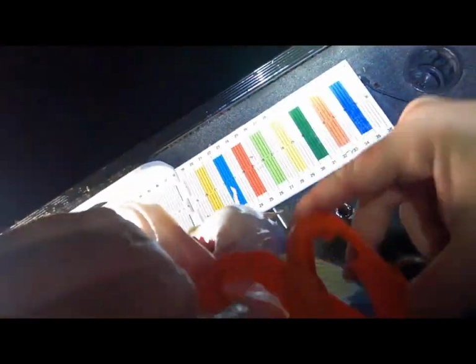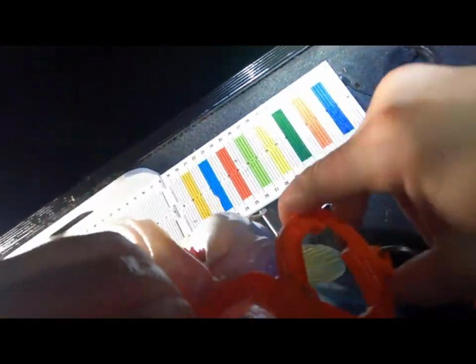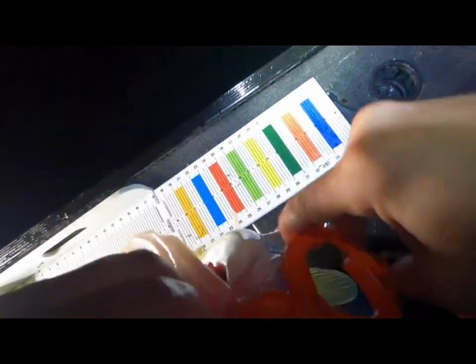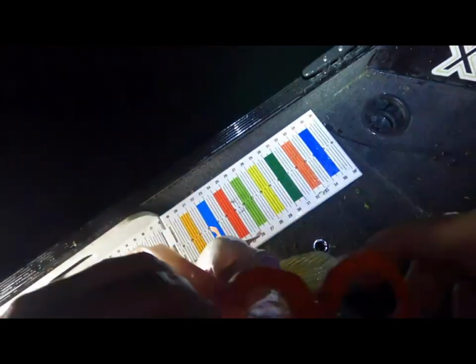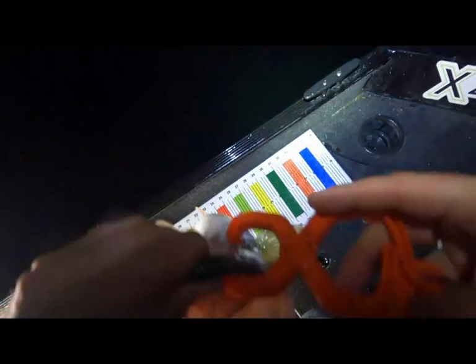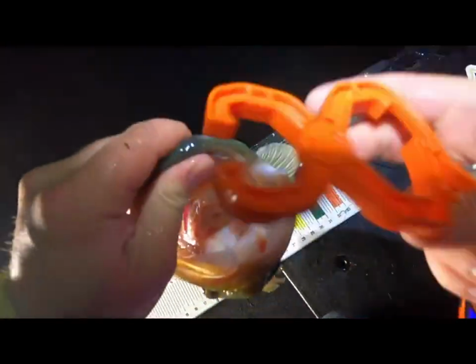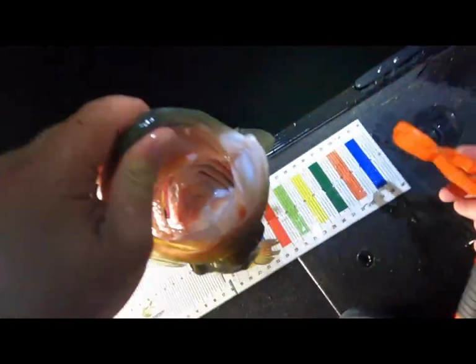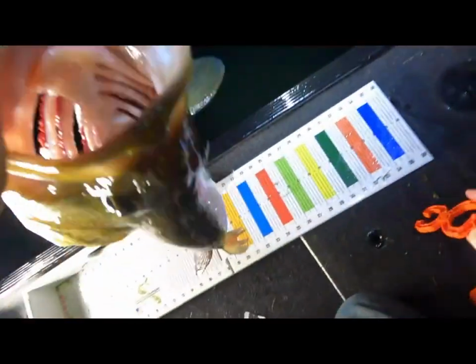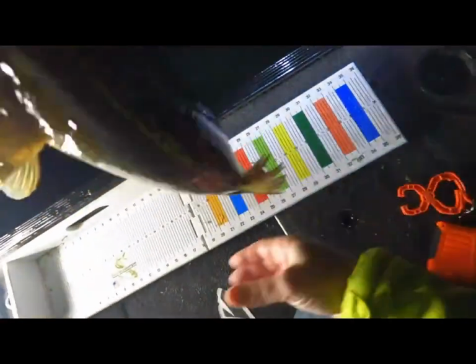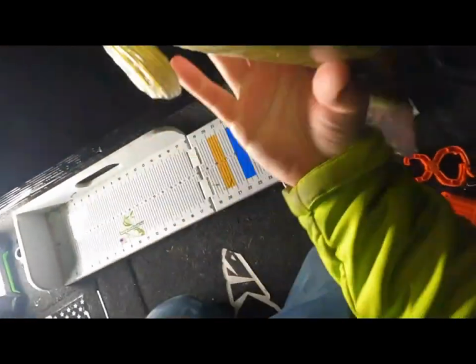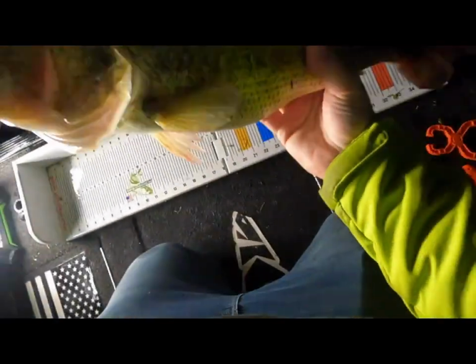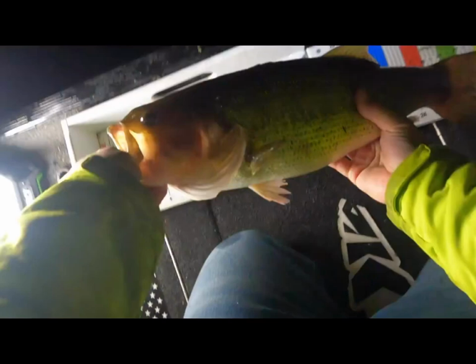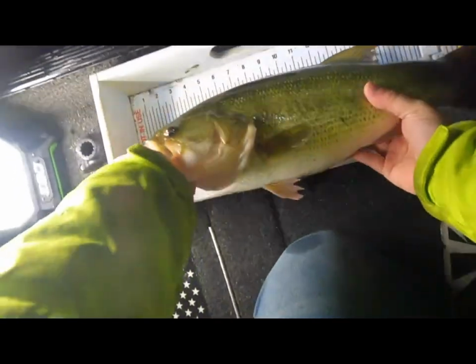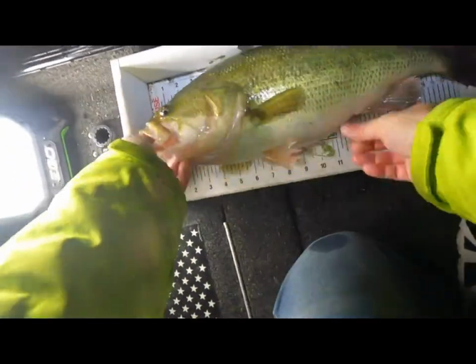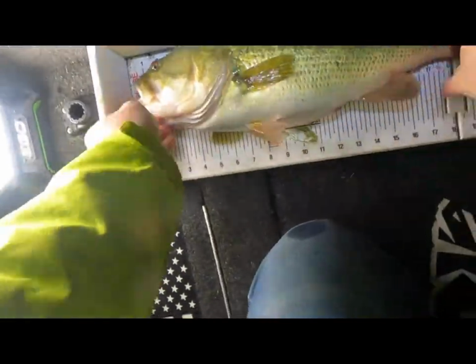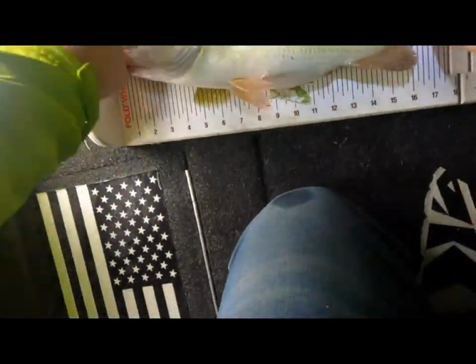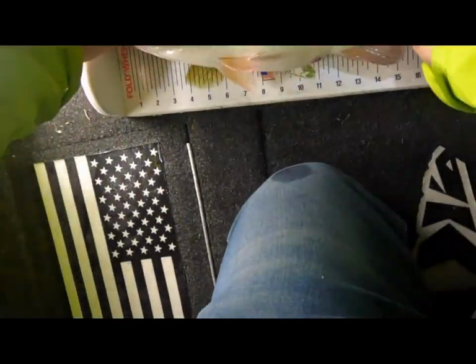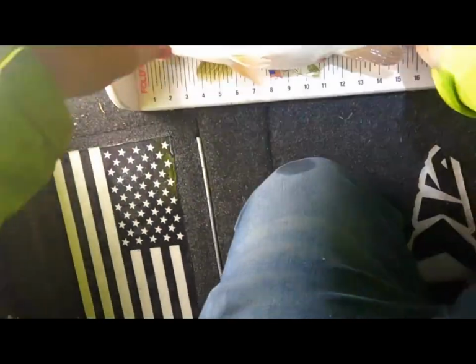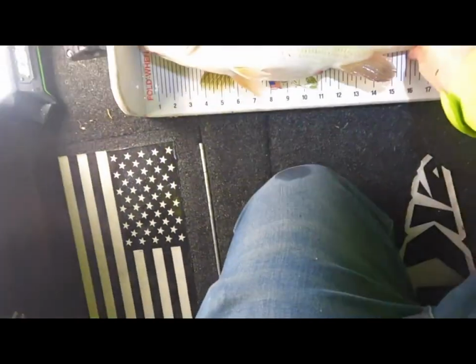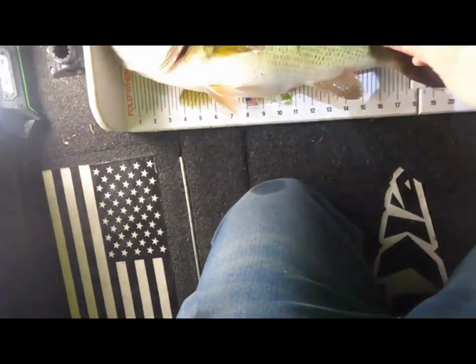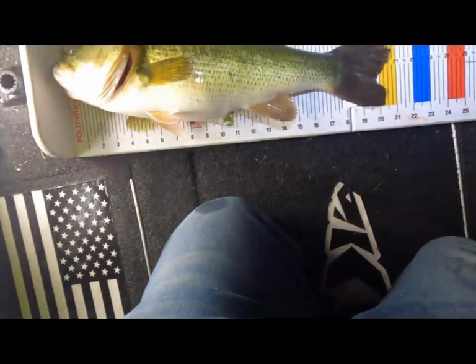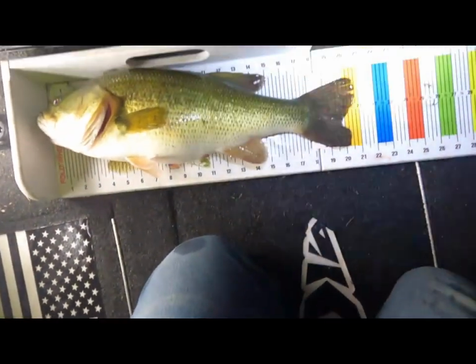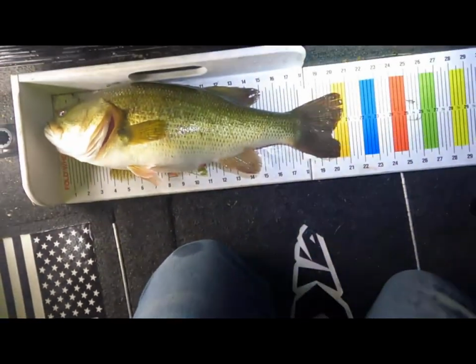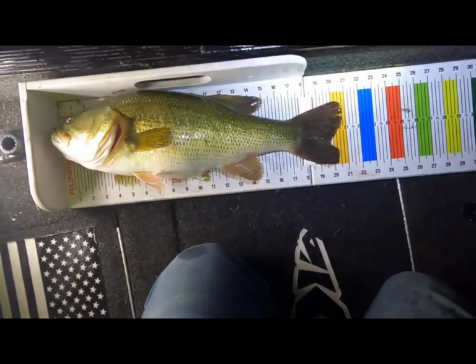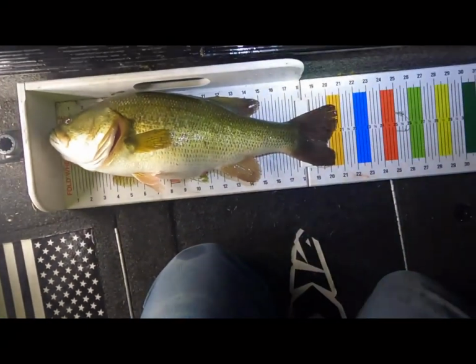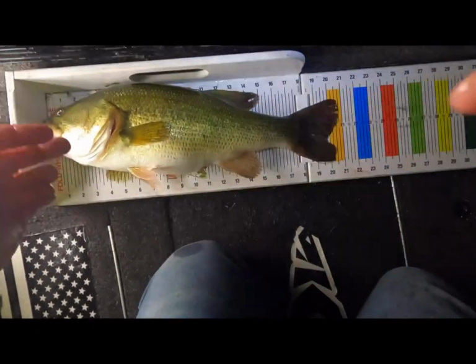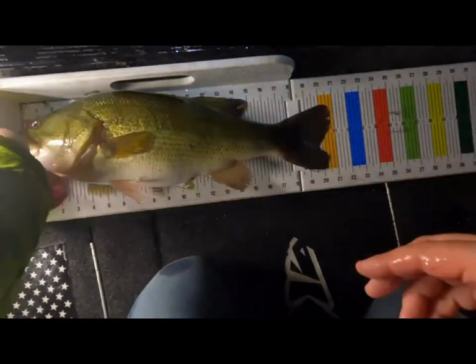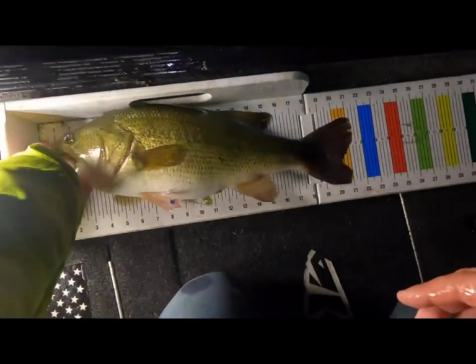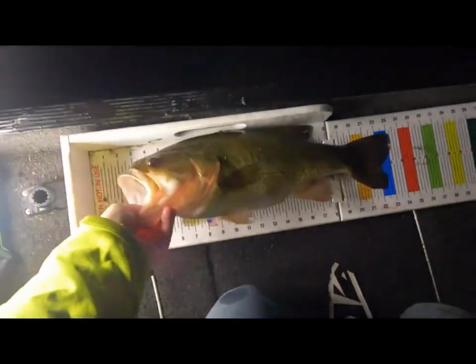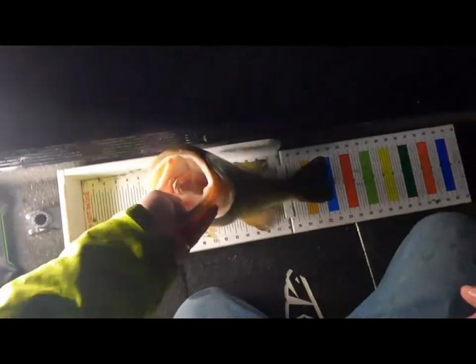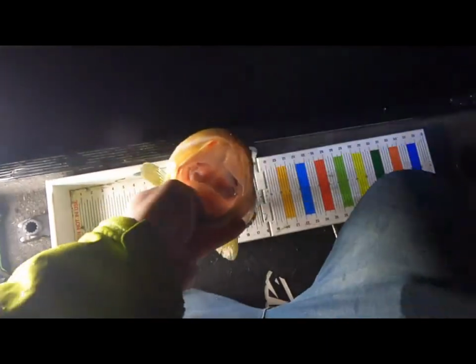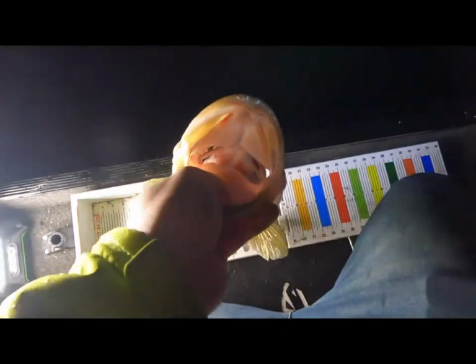I'm going to get a photo with her and then I'm going to let her go. Double check the length — 21 inches, beautiful five-and-a-half pounder!